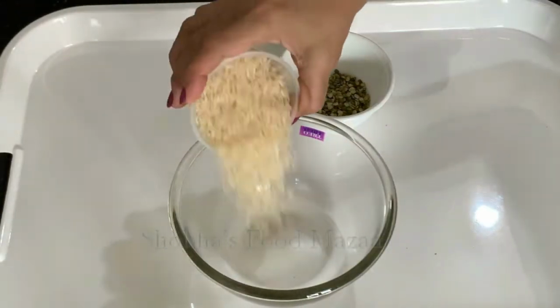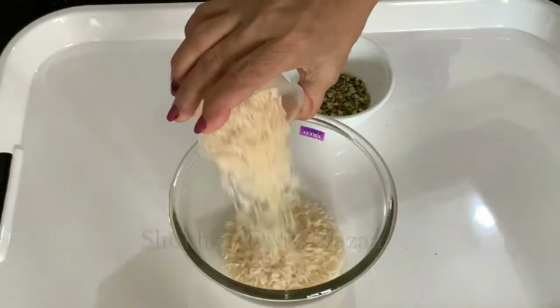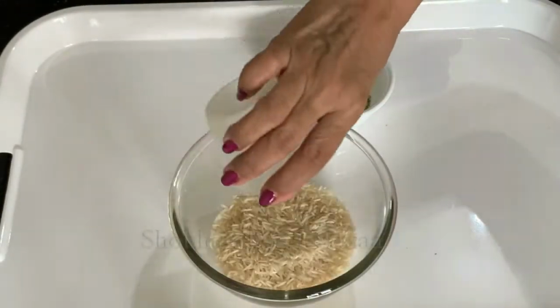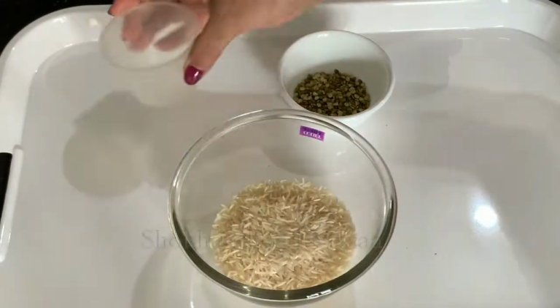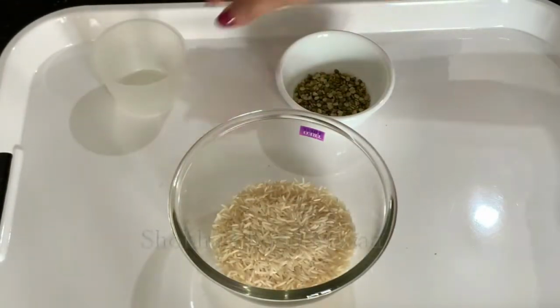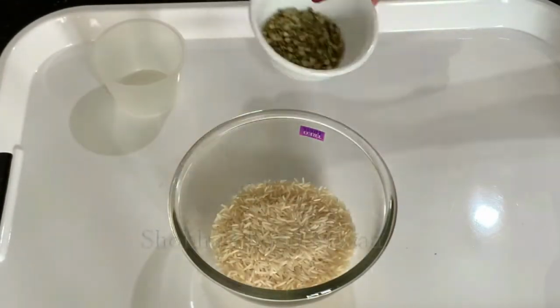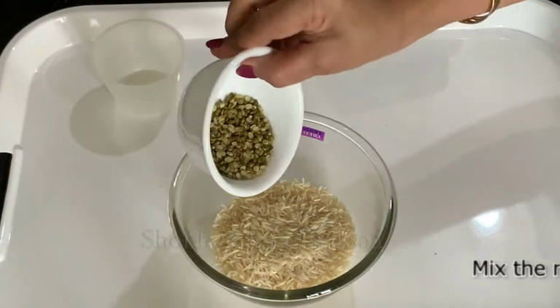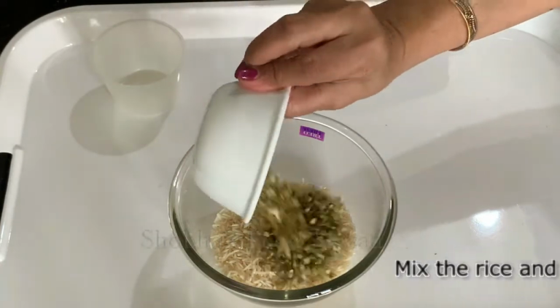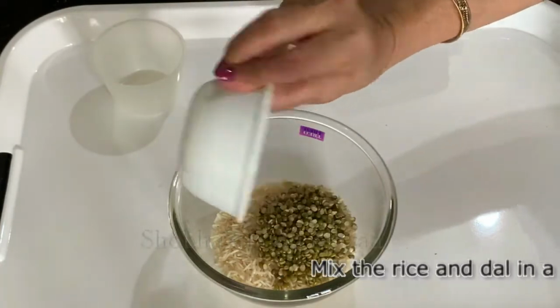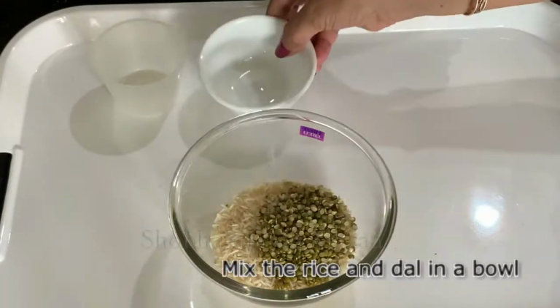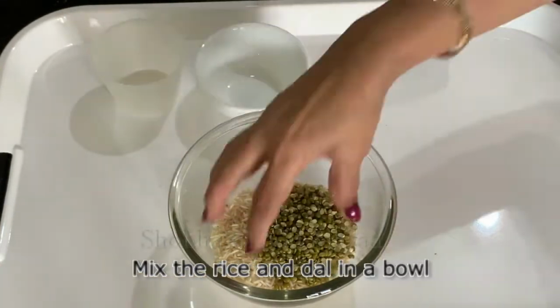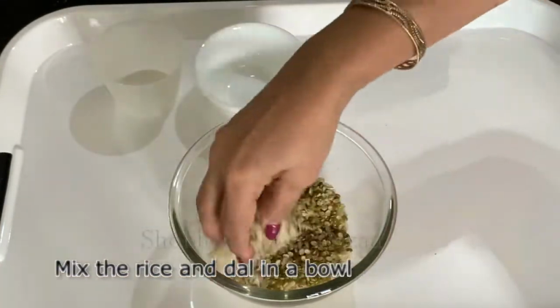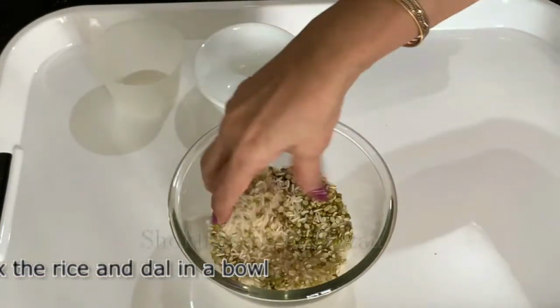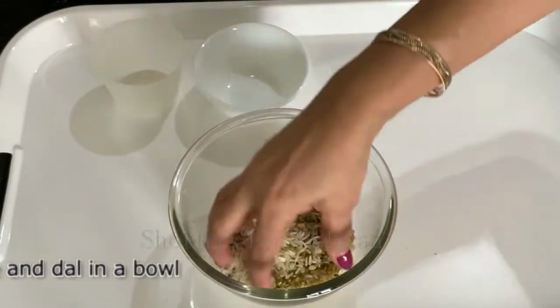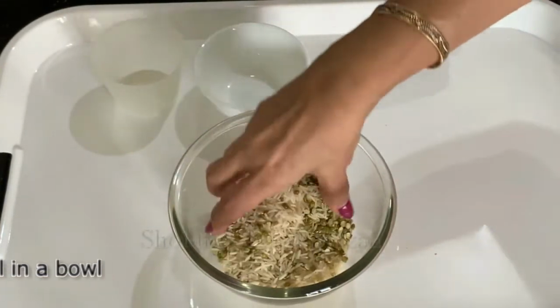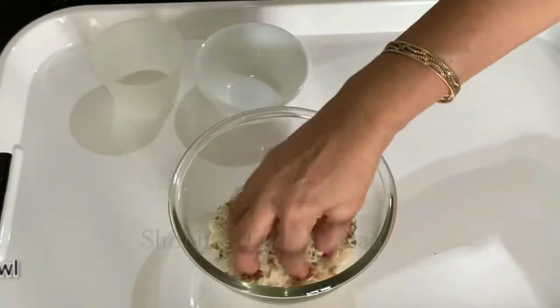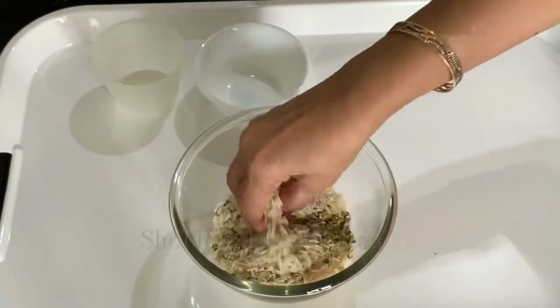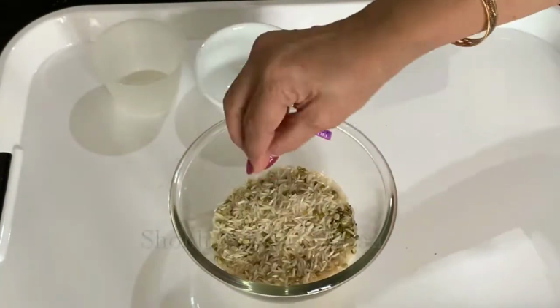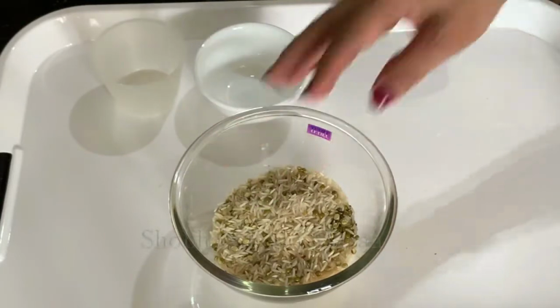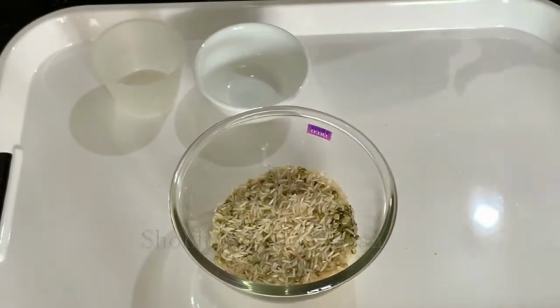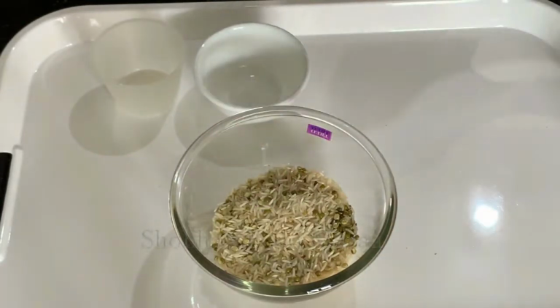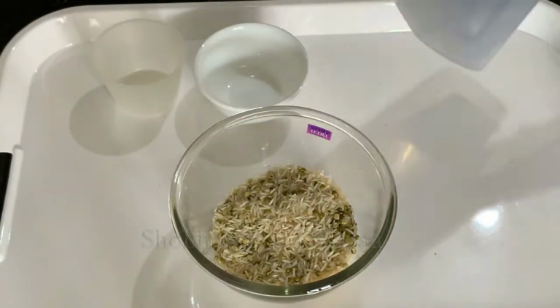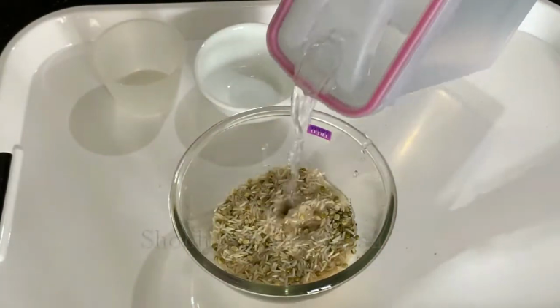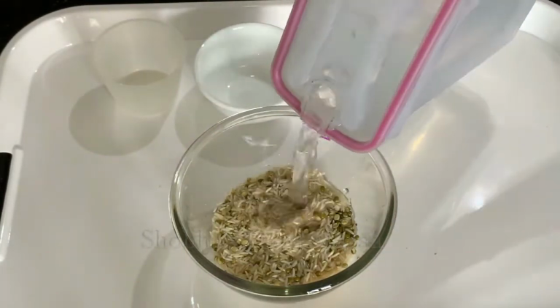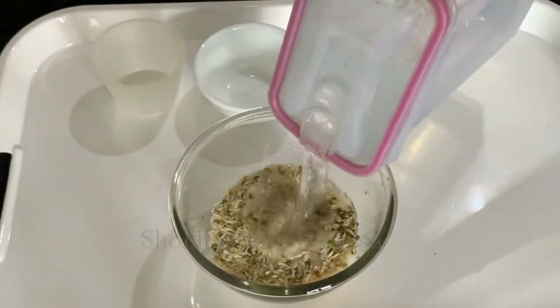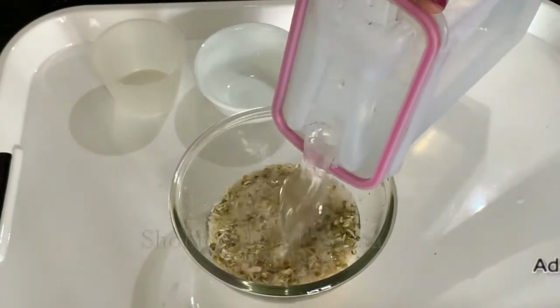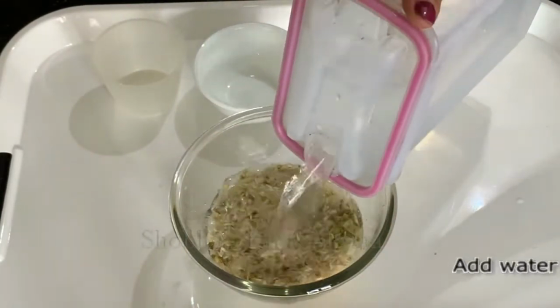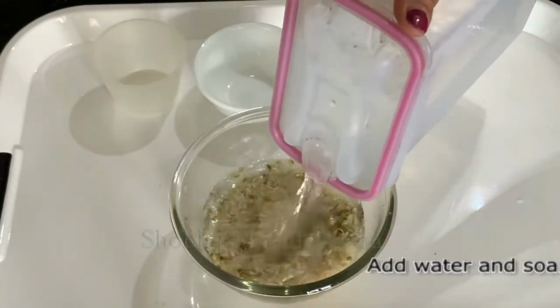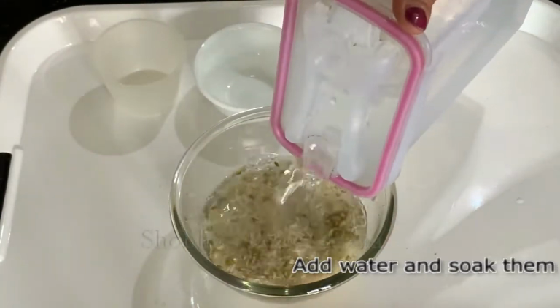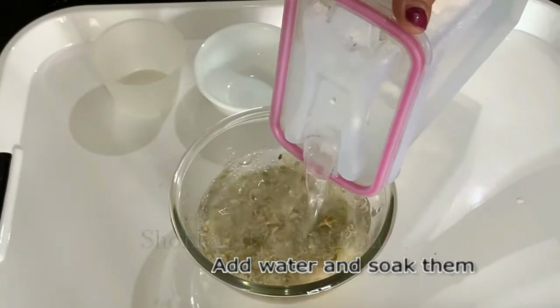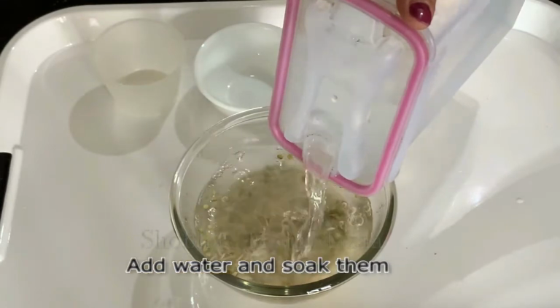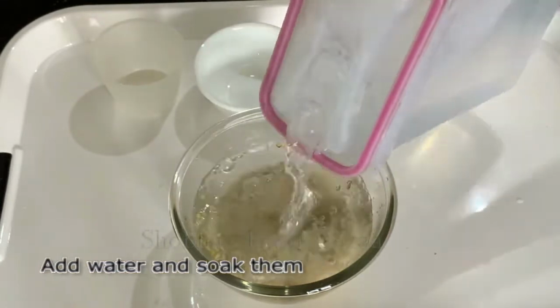First, we are going to soak the rice. Mix the dal and rice together, add sufficient water, and soak them for about 15 to 20 minutes at least.